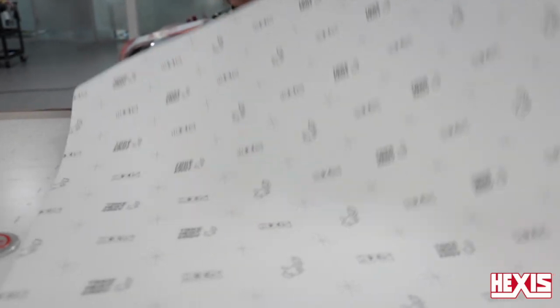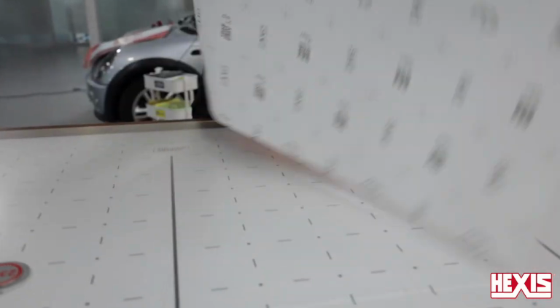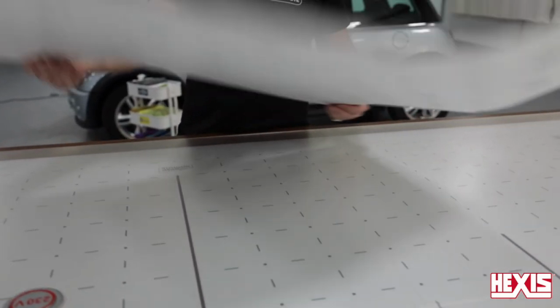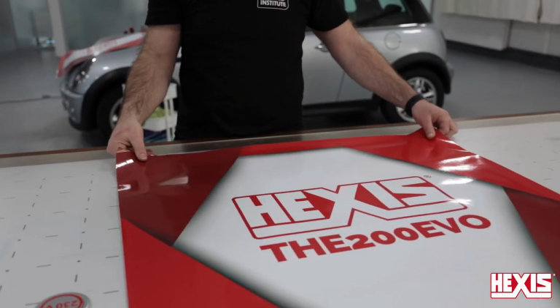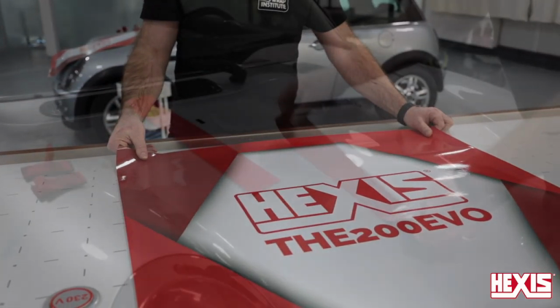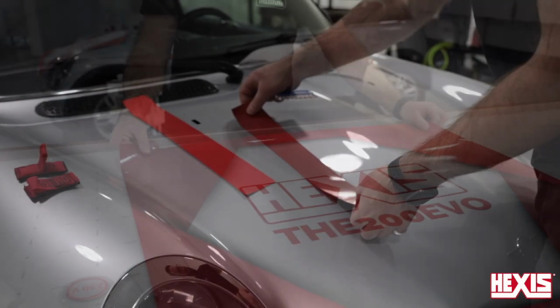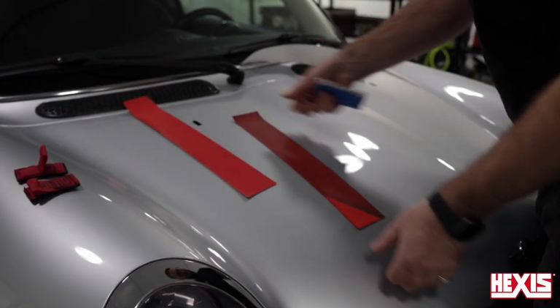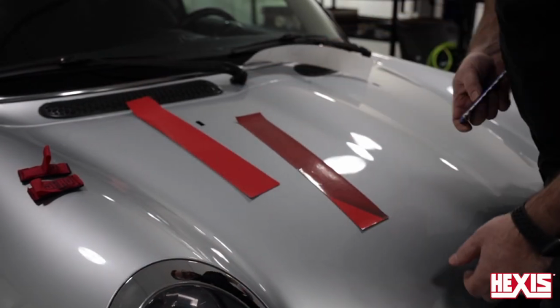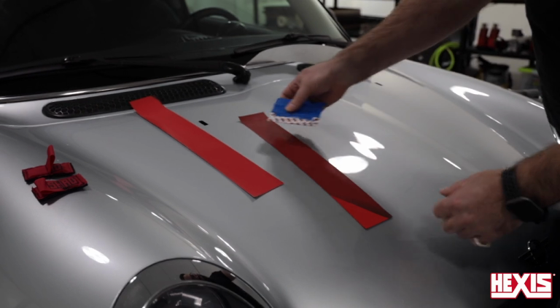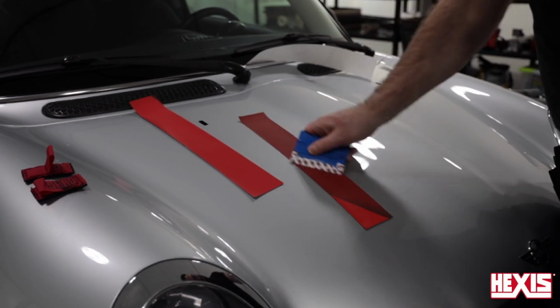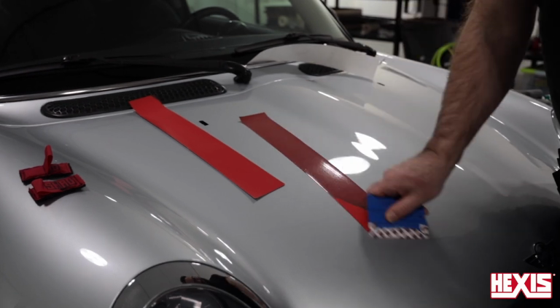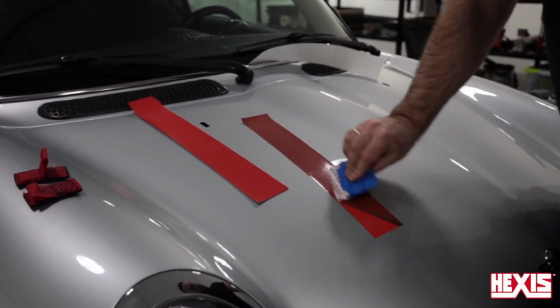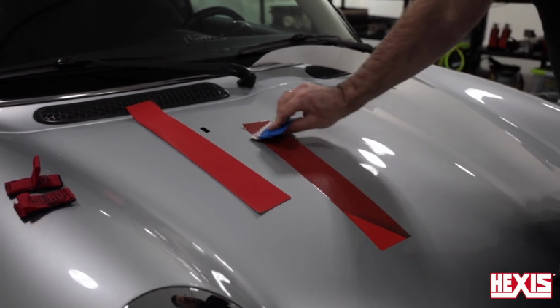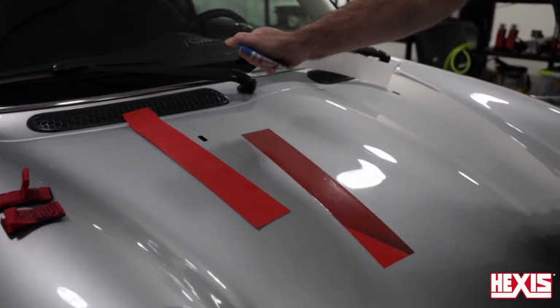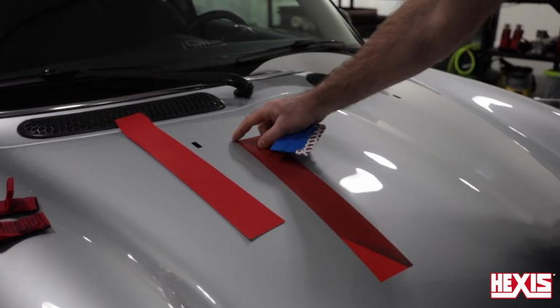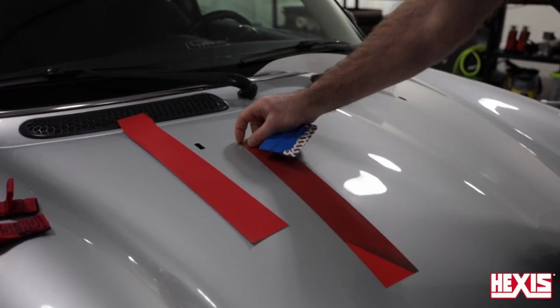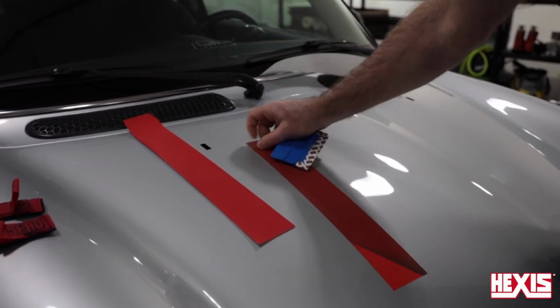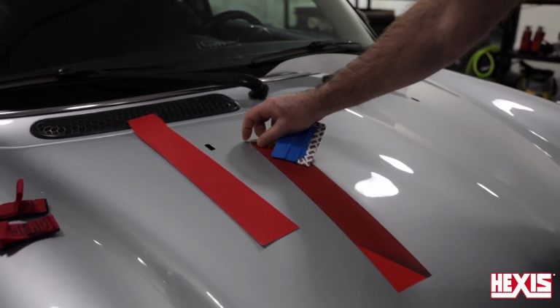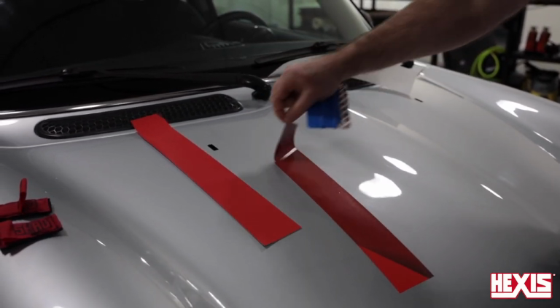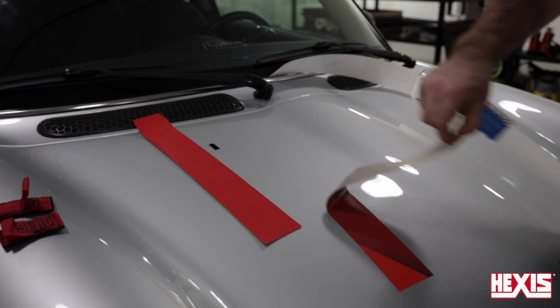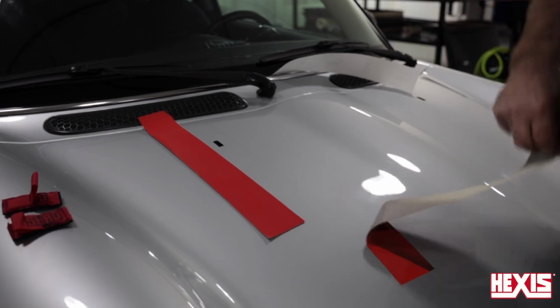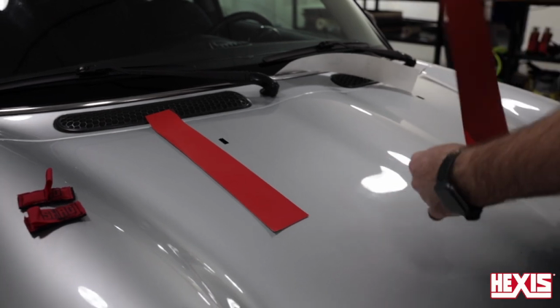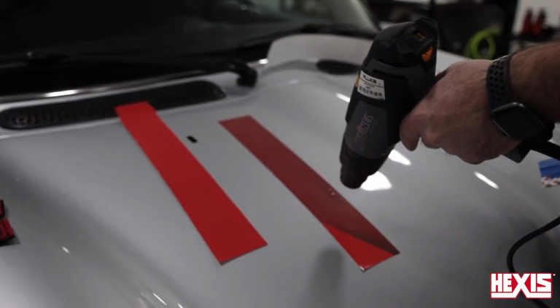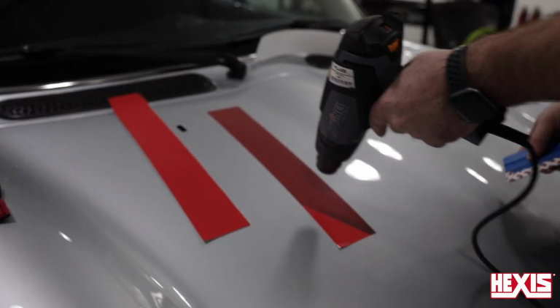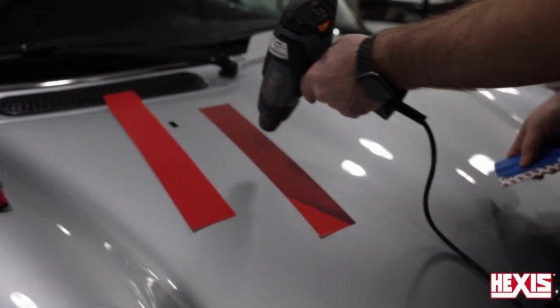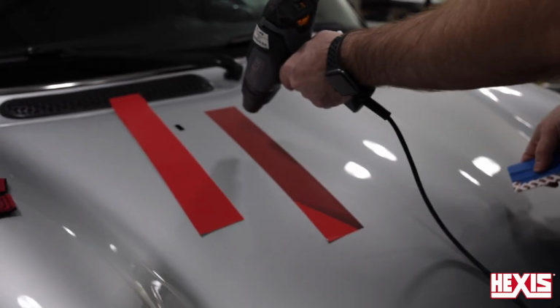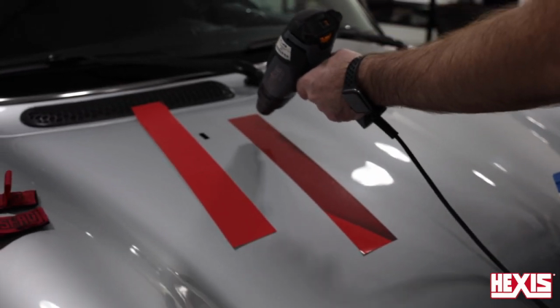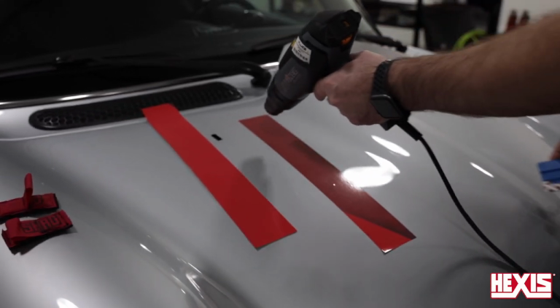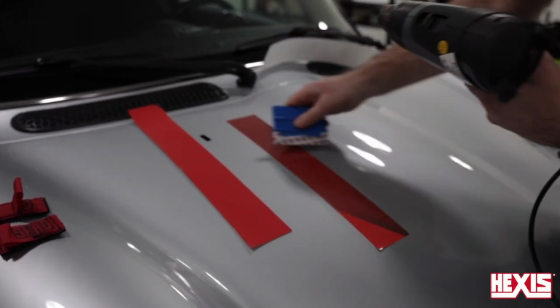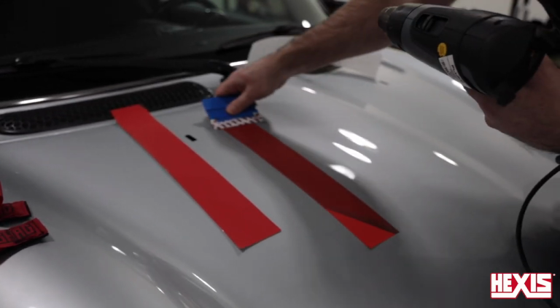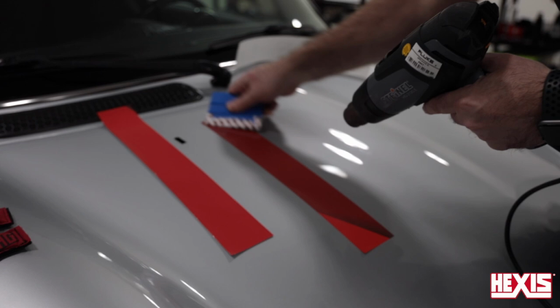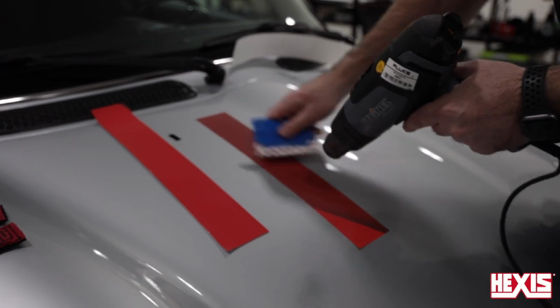The 200 Evo has a unique install protocol that should be followed. Standard pressure from the squeegee won't fully bond the film to the surface, especially if the workspace temperature is low. The key is to squeegee with firm pressure and add heat to the film in order to activate the adhesive.